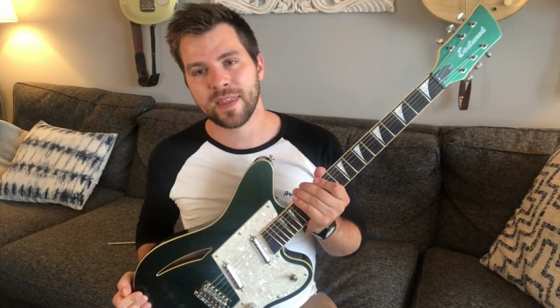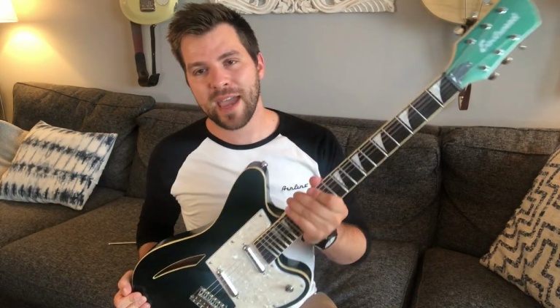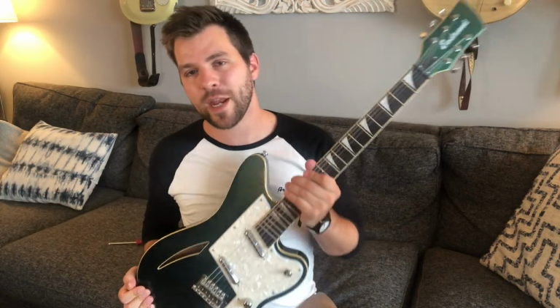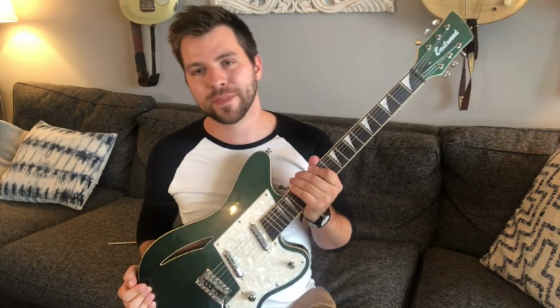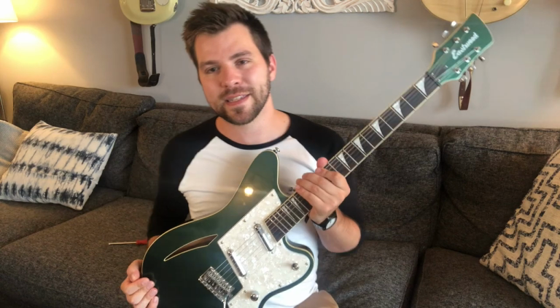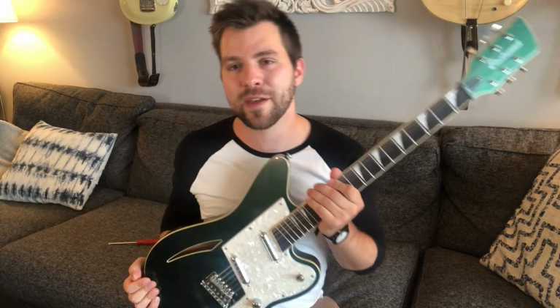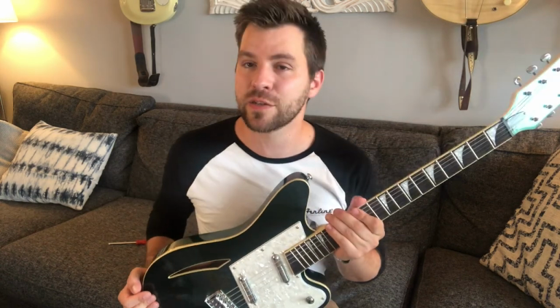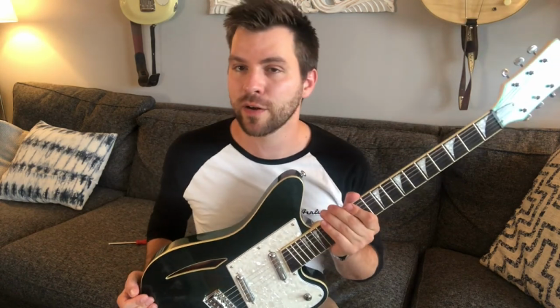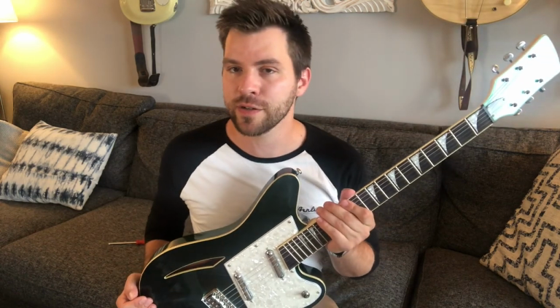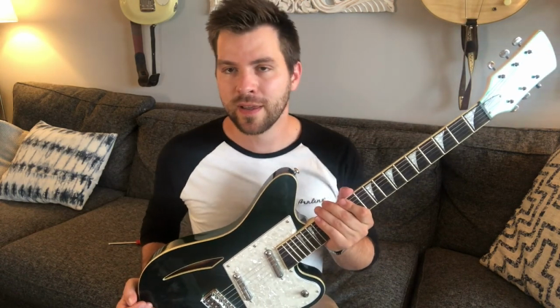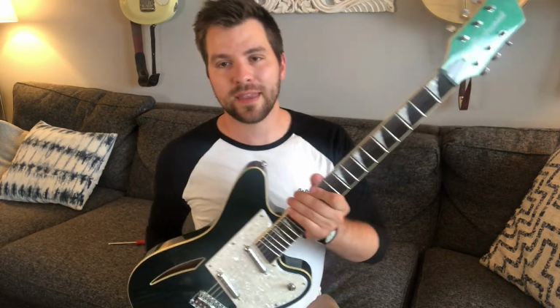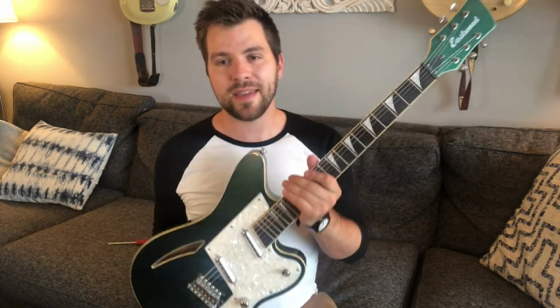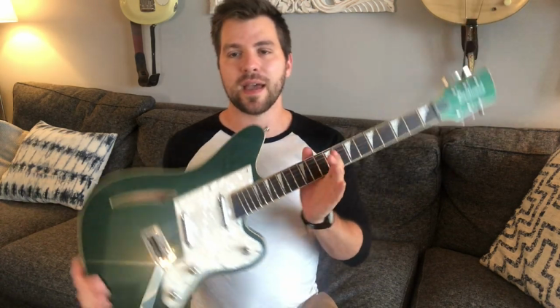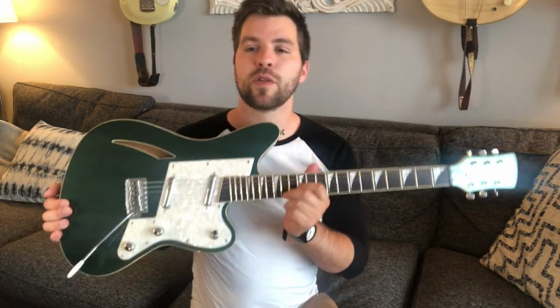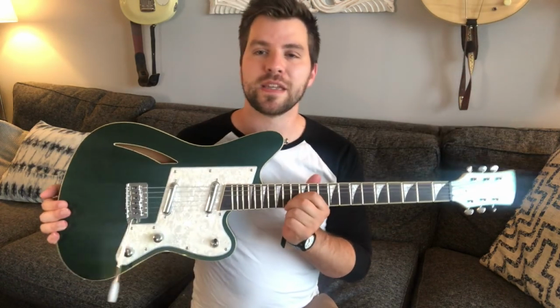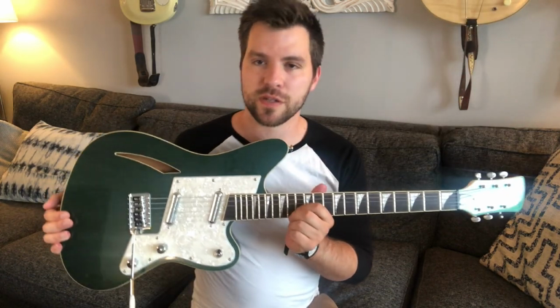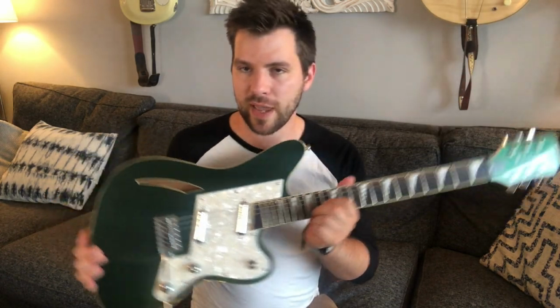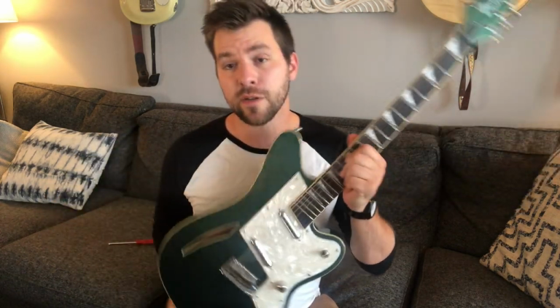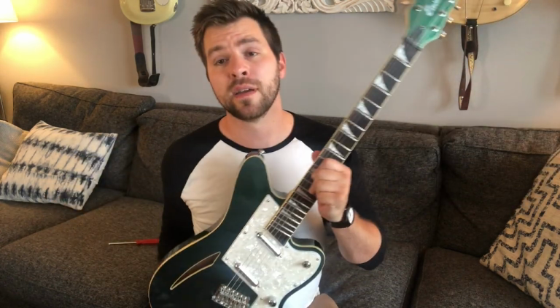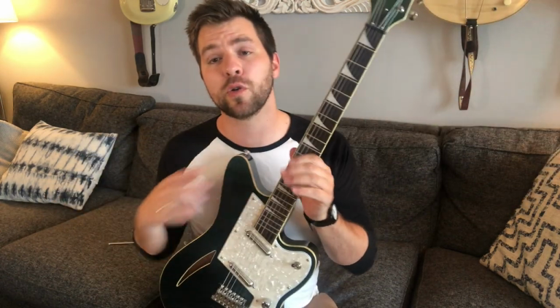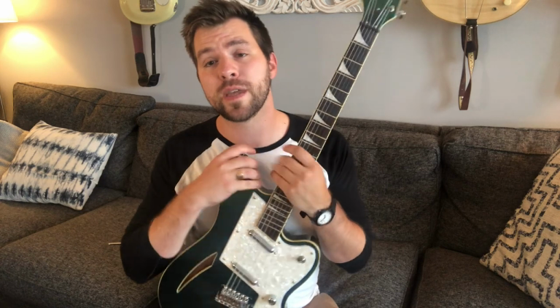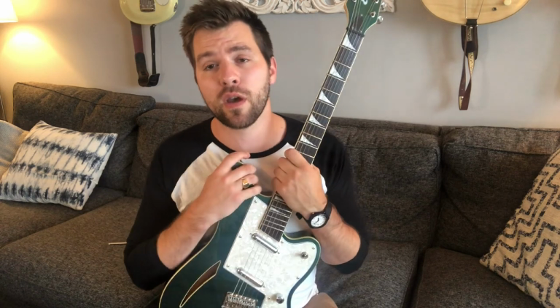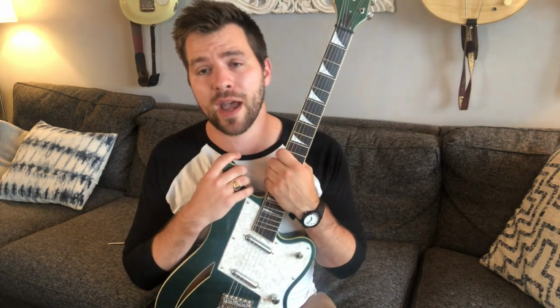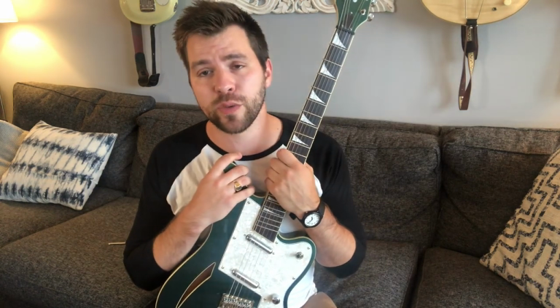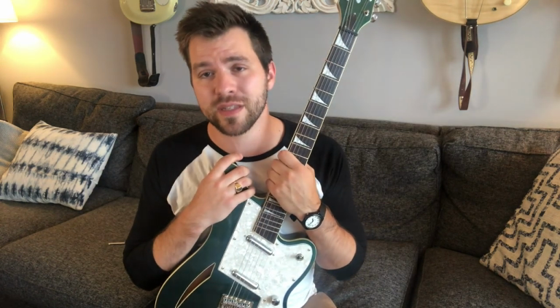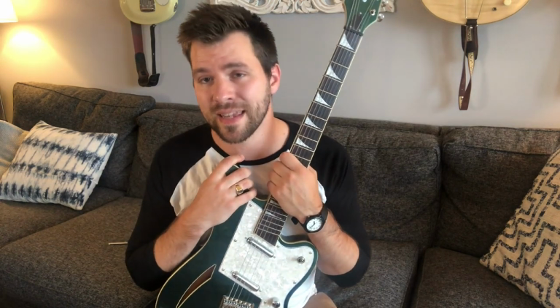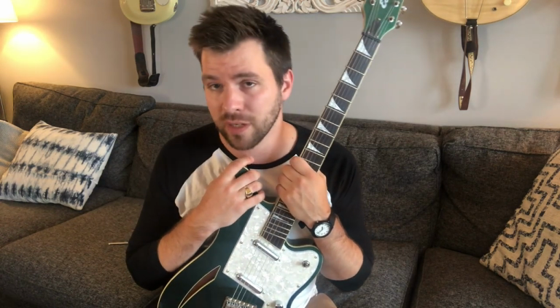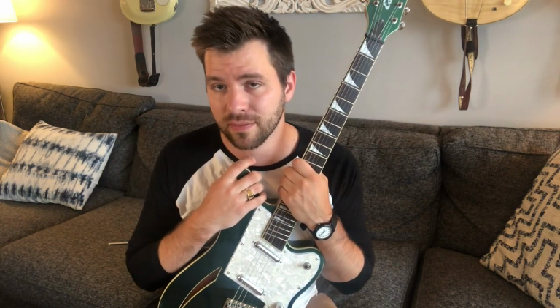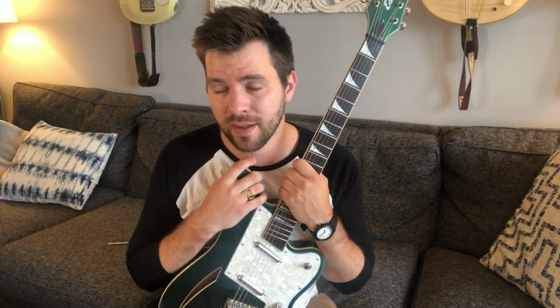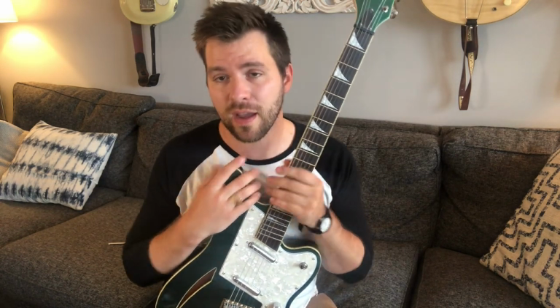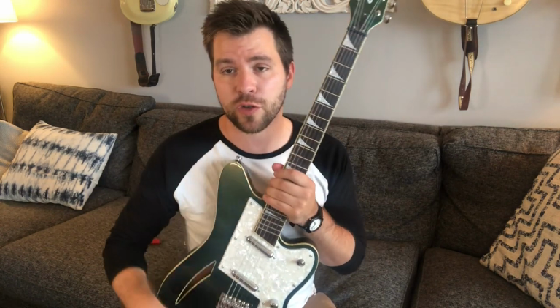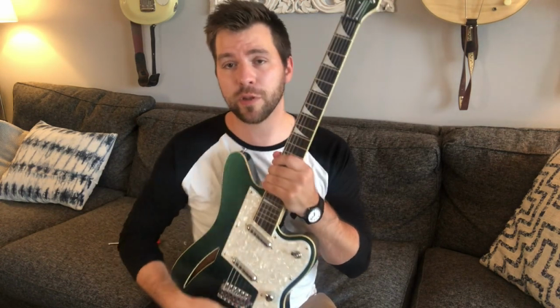Hey everybody! Lincoln Smith here with Eastwood Guitars. Today, I'm here with my Eastwood Surf Caster. I'm going to be going over how to adjust the tension of the tremolo.